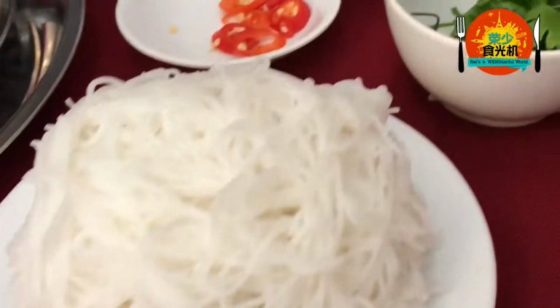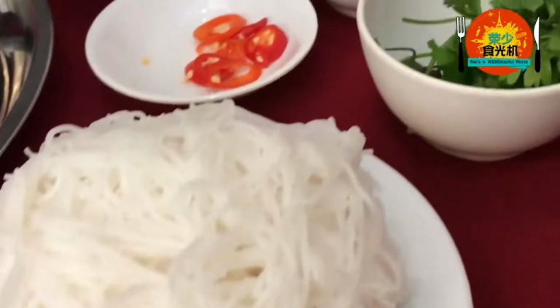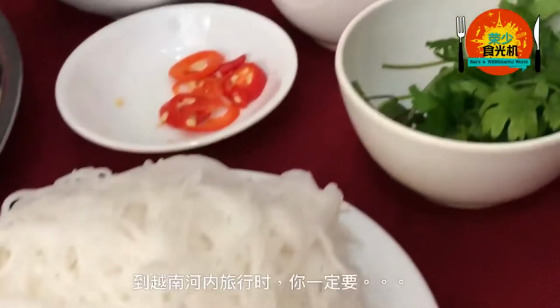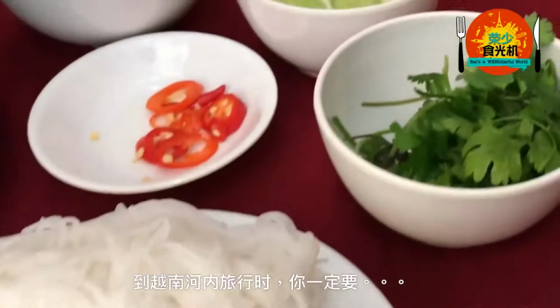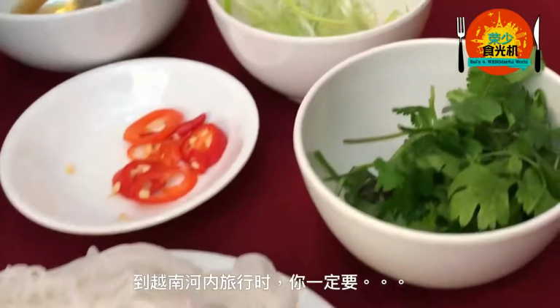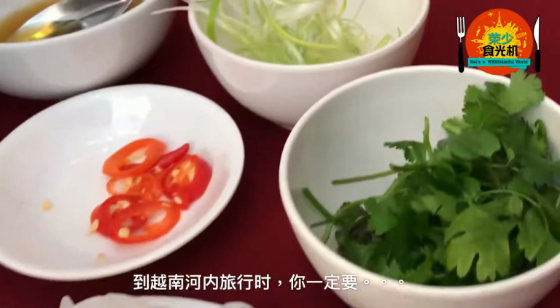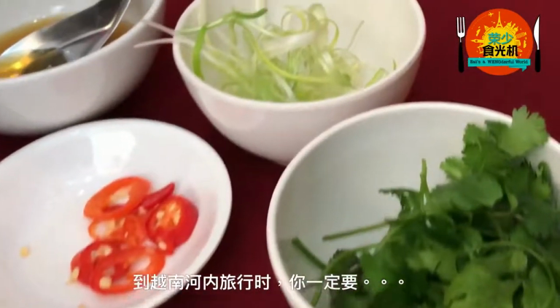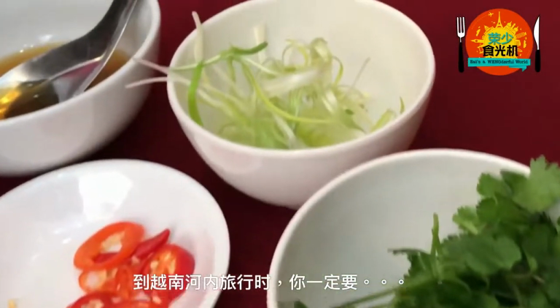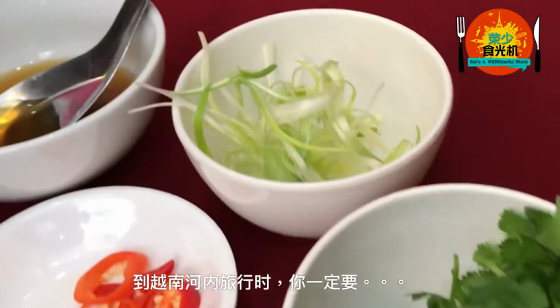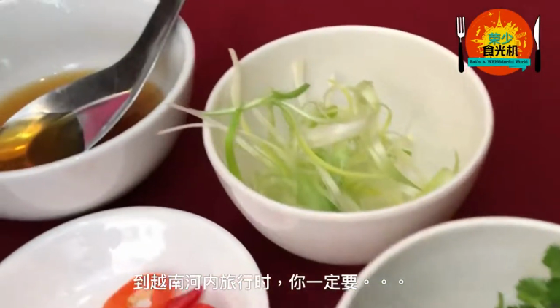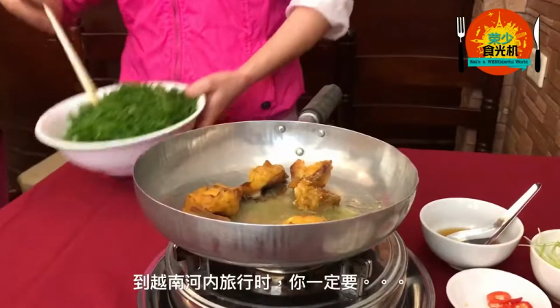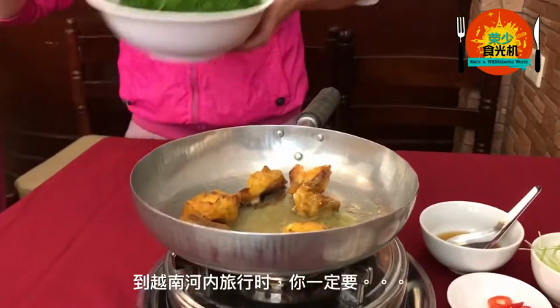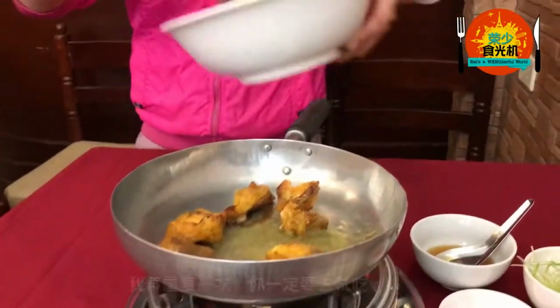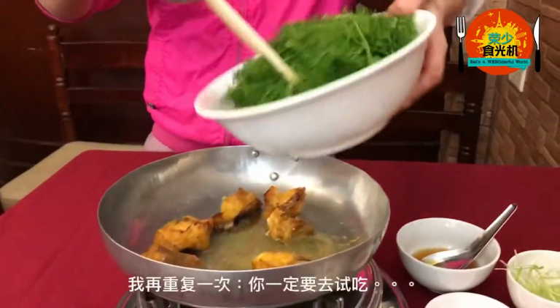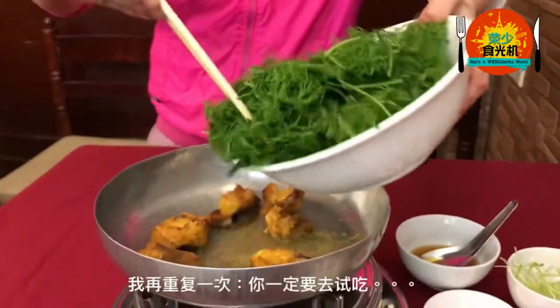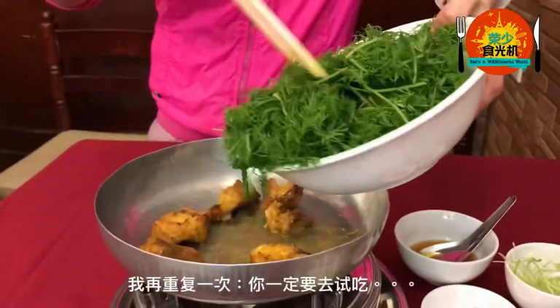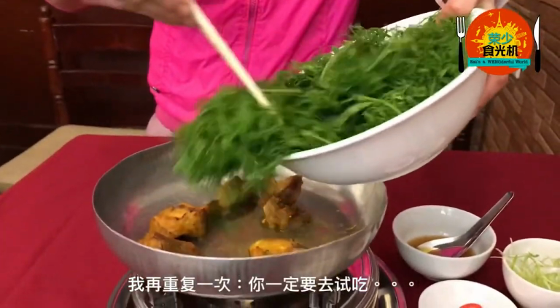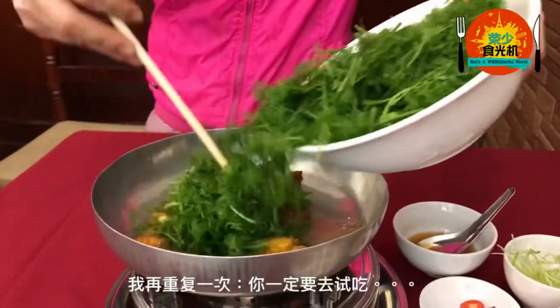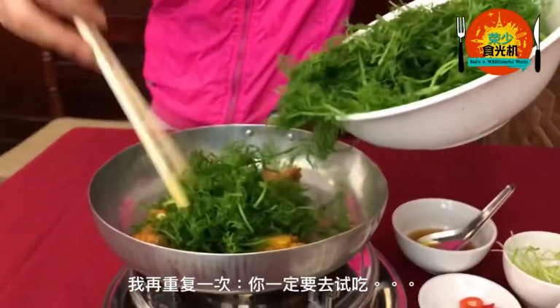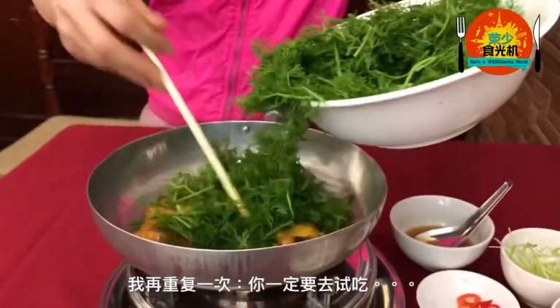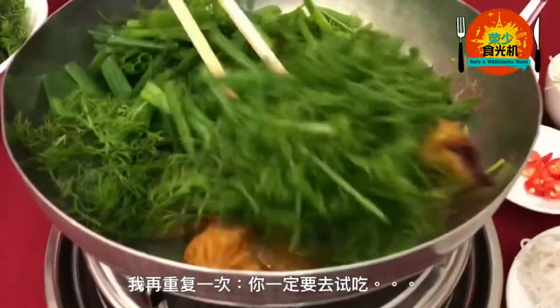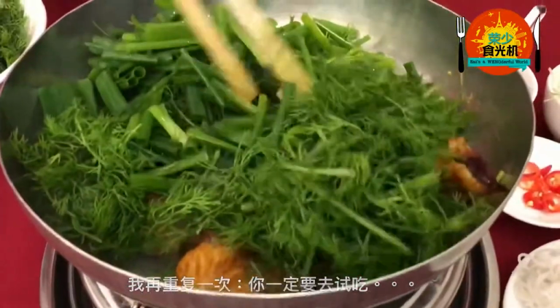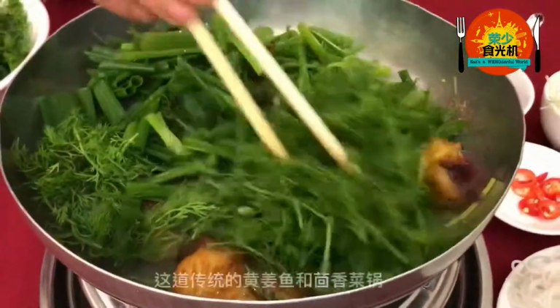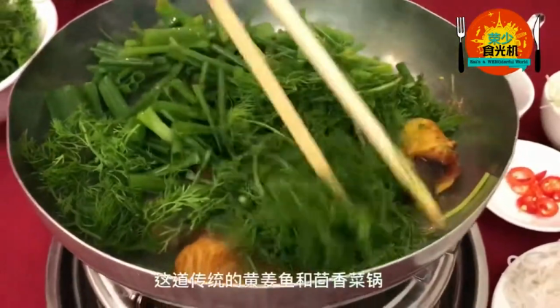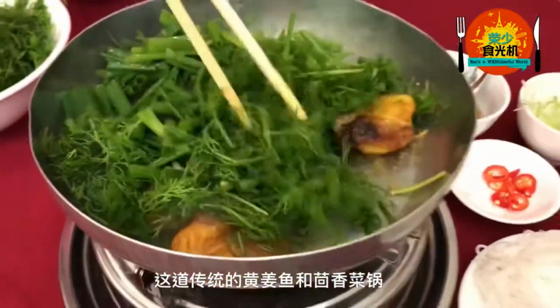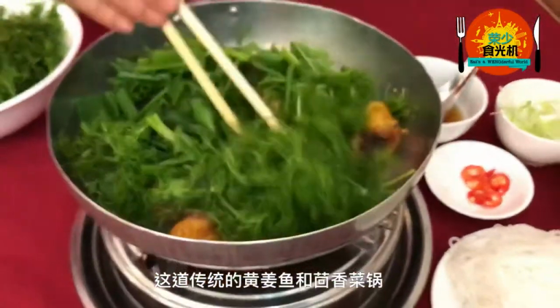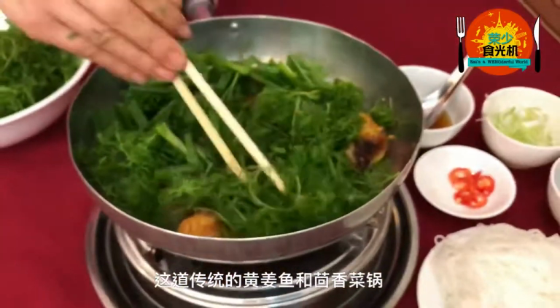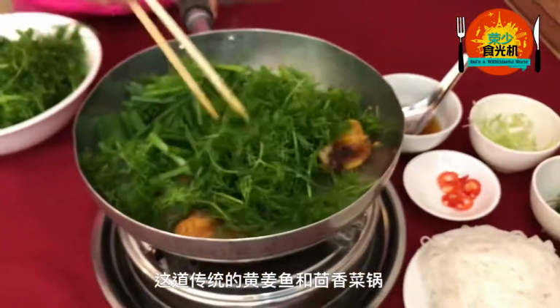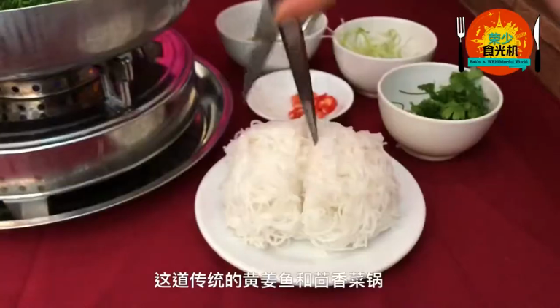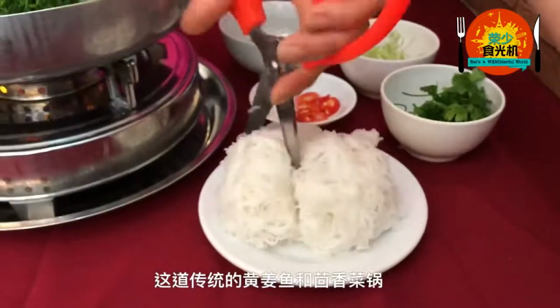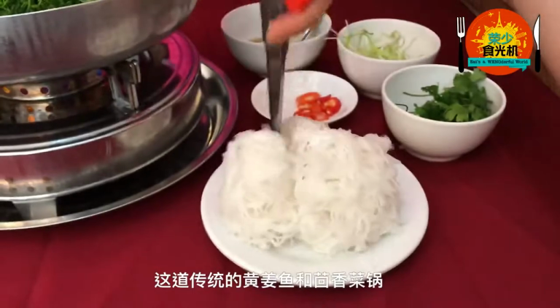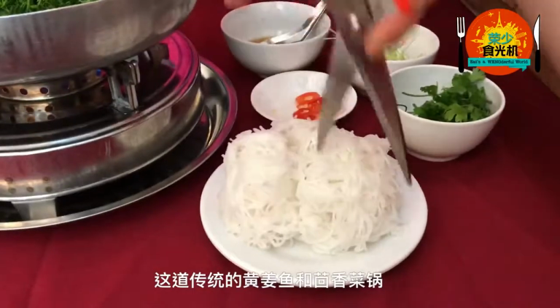When you visit Hanoi, you must — I repeat, you must — check out this traditional dish of turmeric fish and dill.